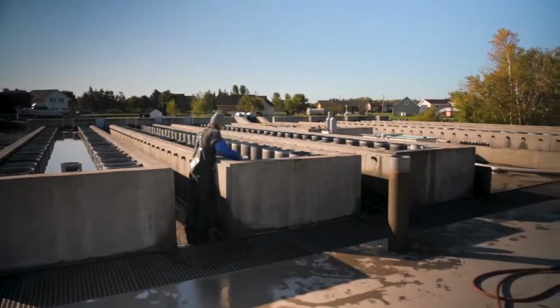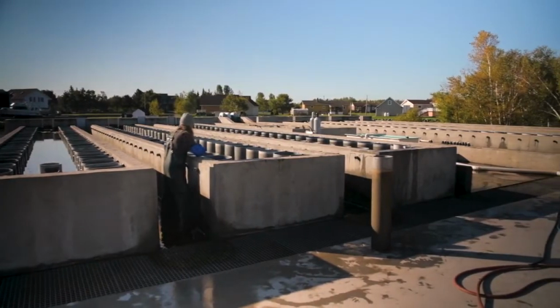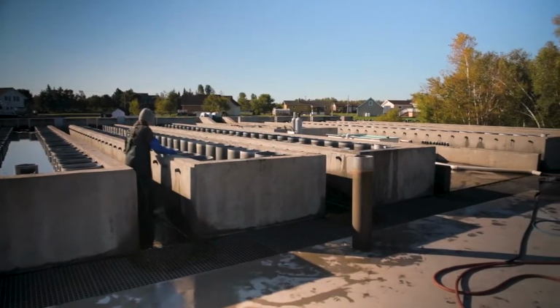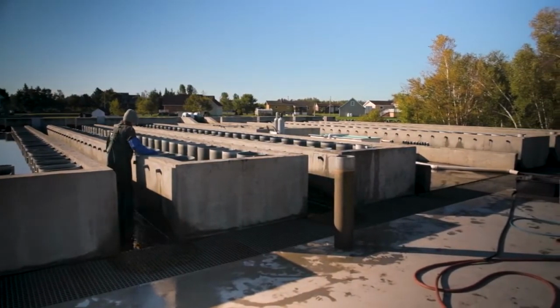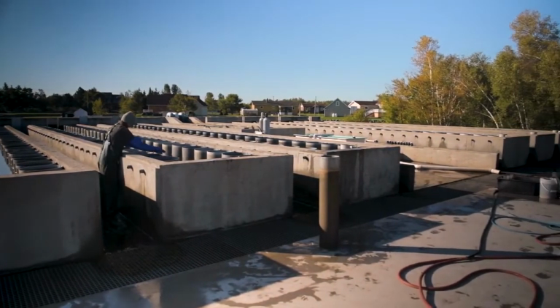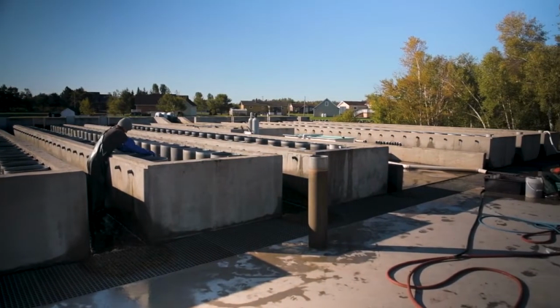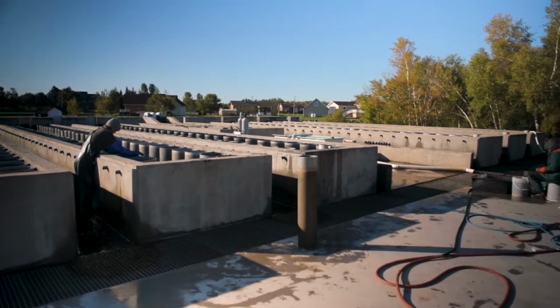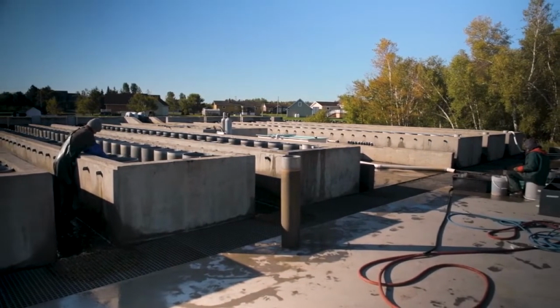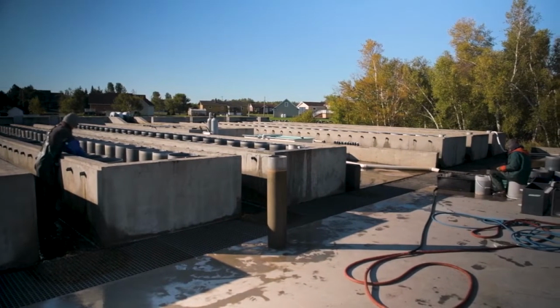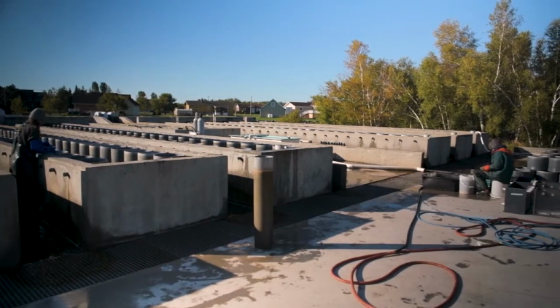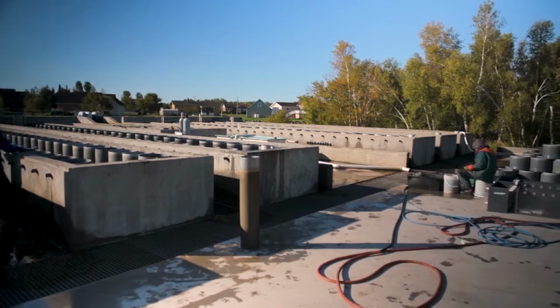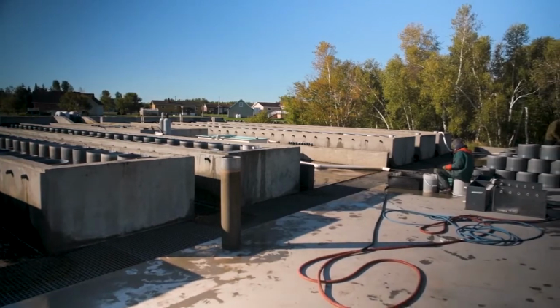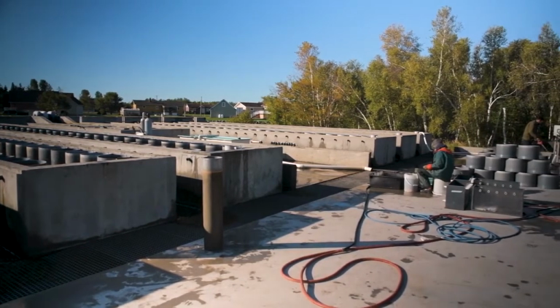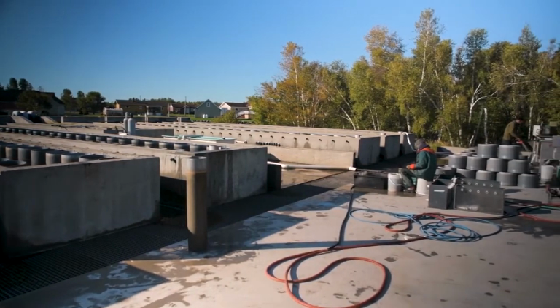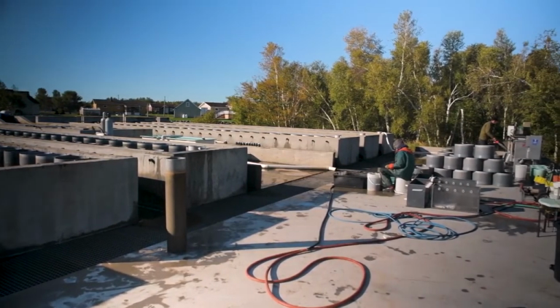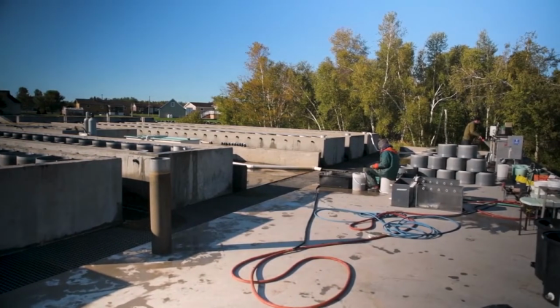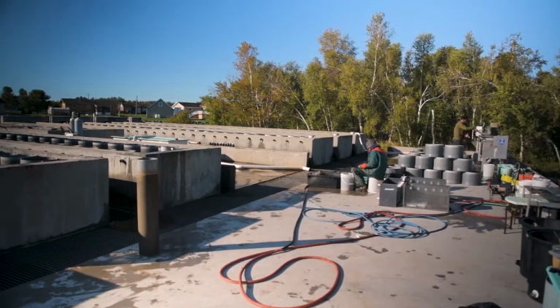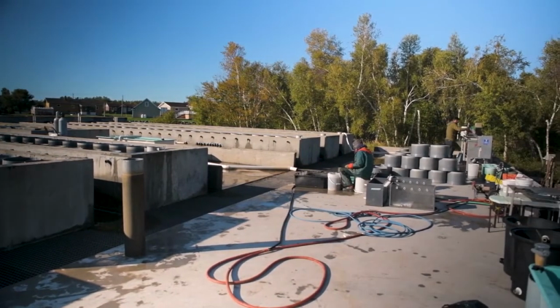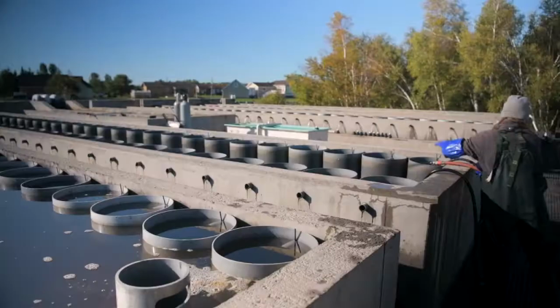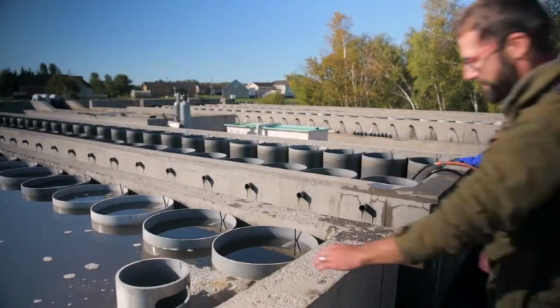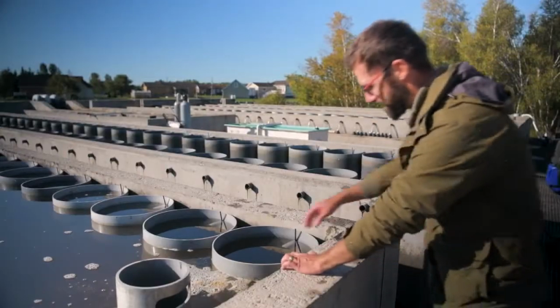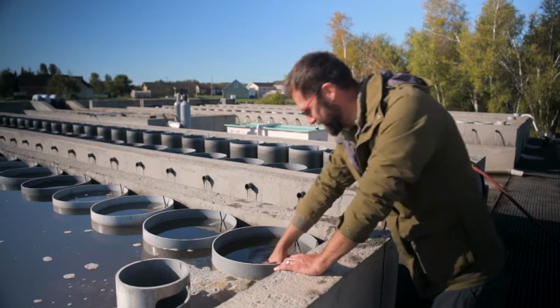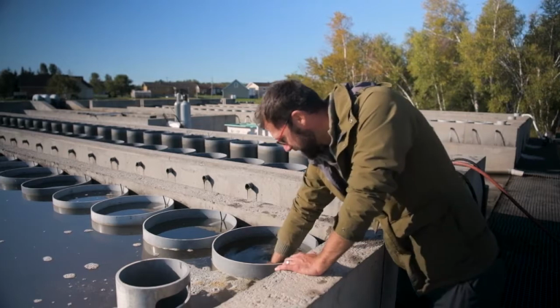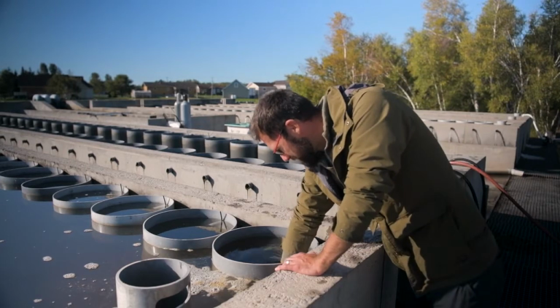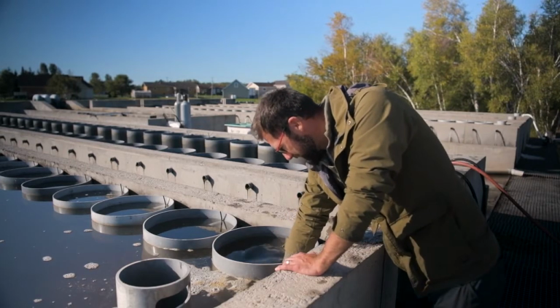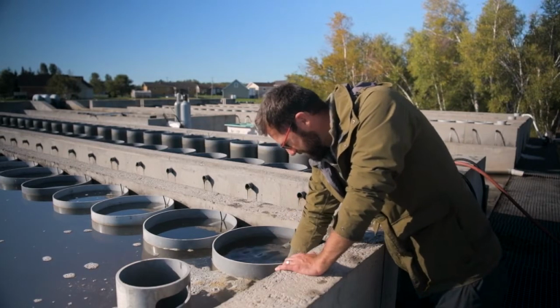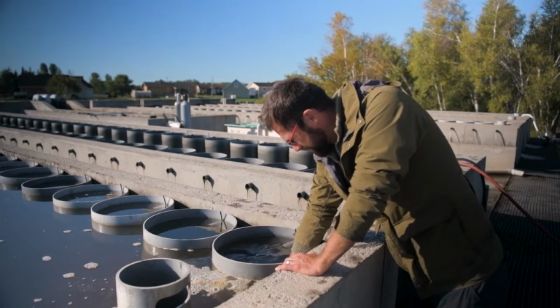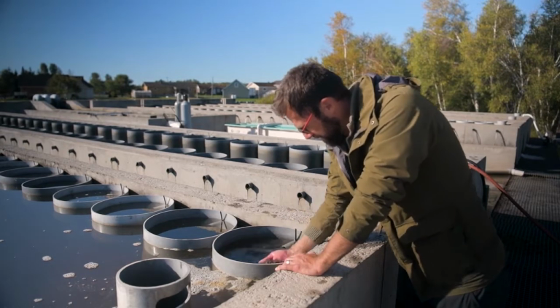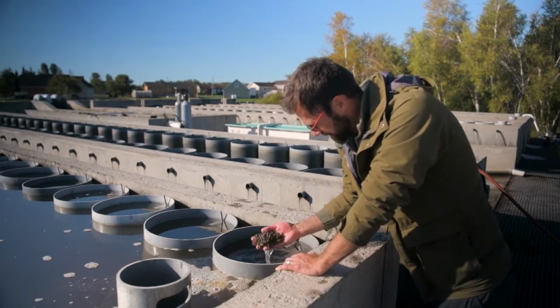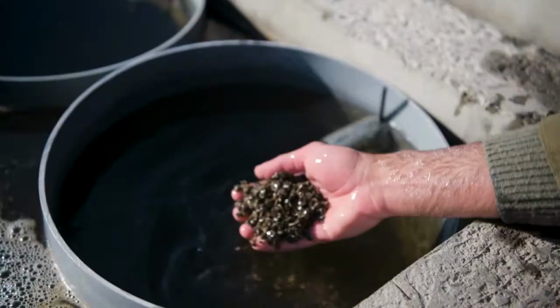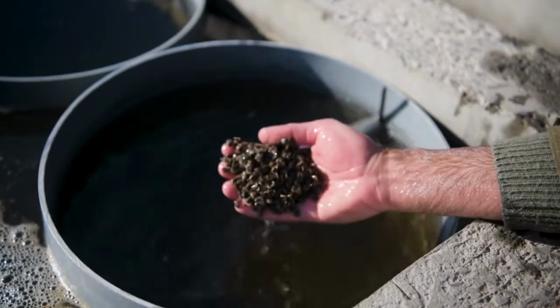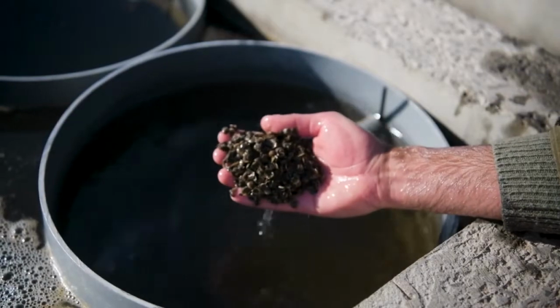I take care of the hatchery, a lab-type setting where we bring oysters in in the winter, we spawn them and then raise them up until they're about a quarter inch. Then we plant them out to the nursery, and that's sort of where my job pretty much ends and my brother's begins.